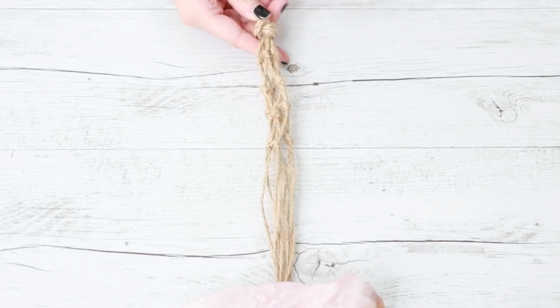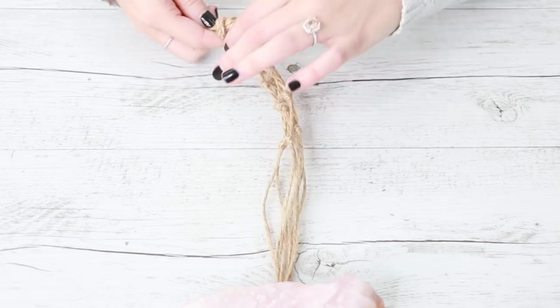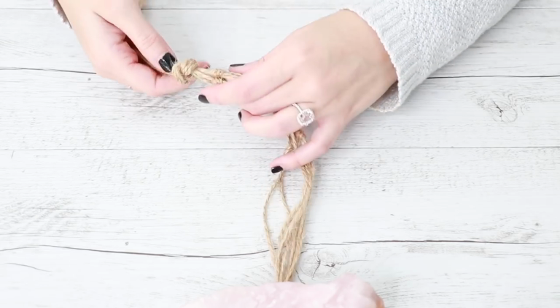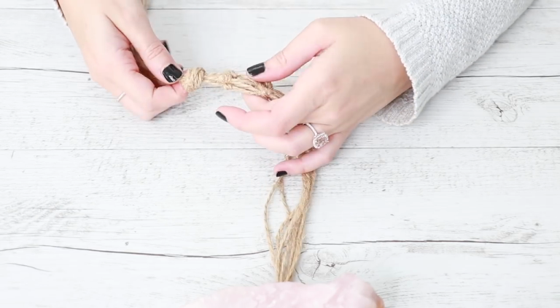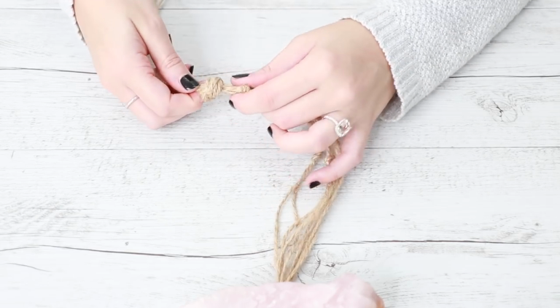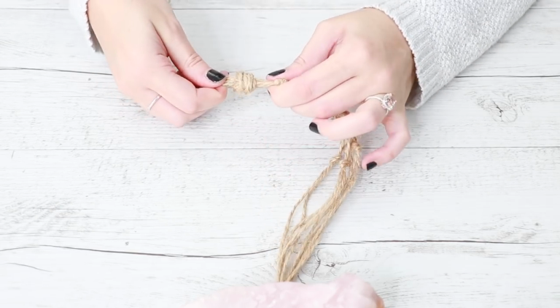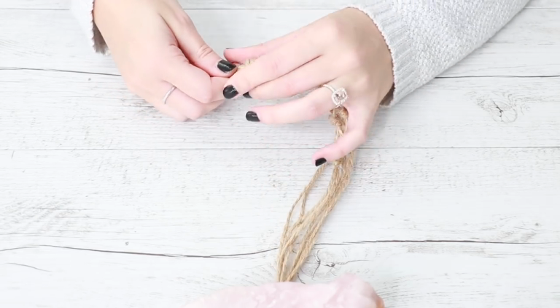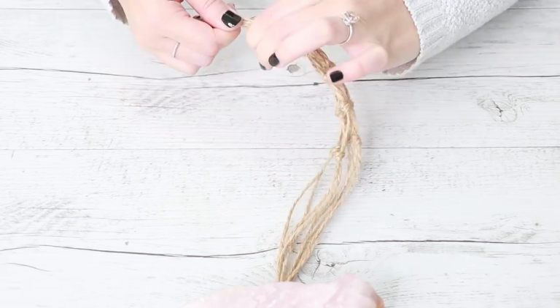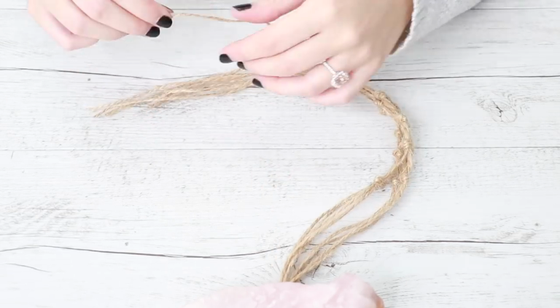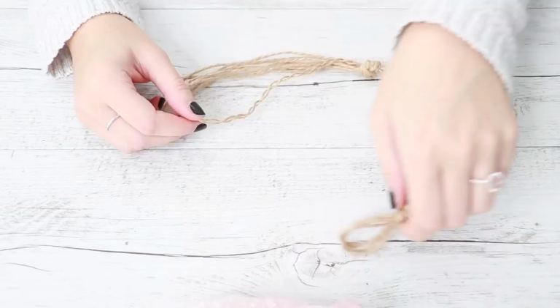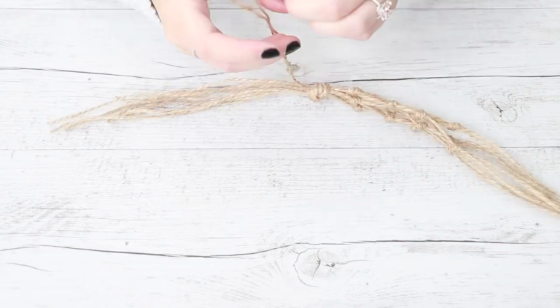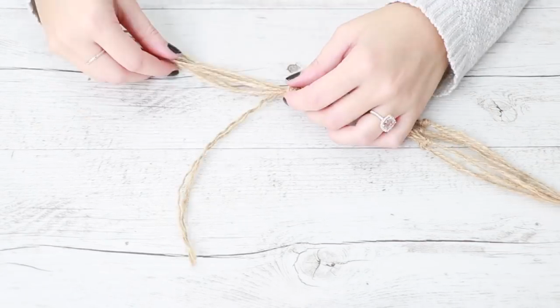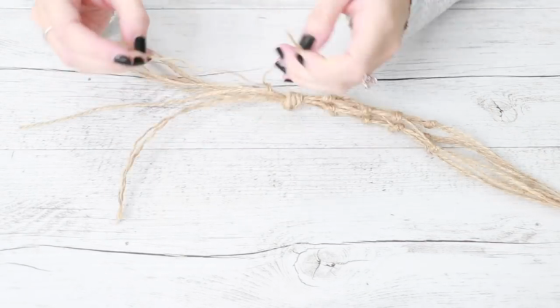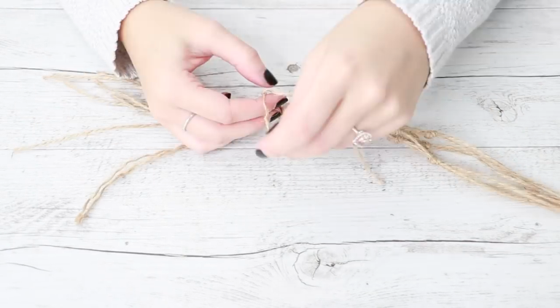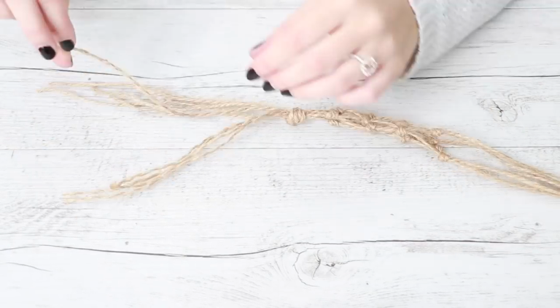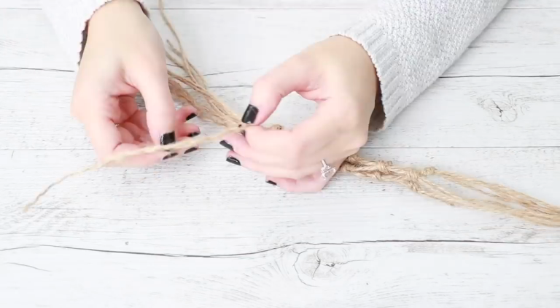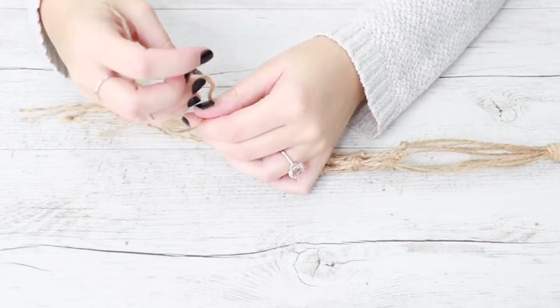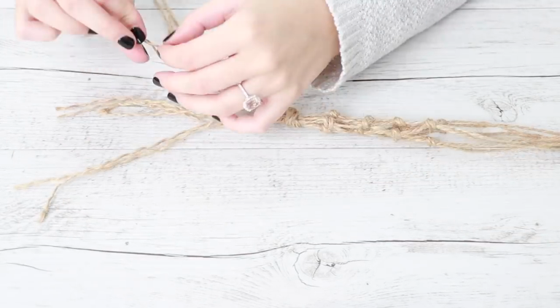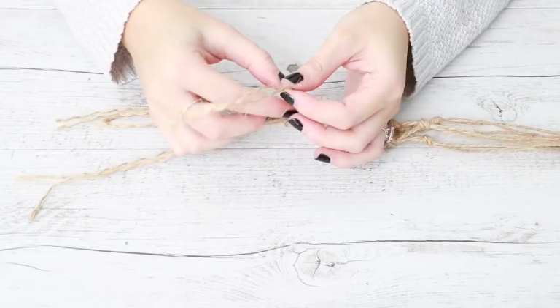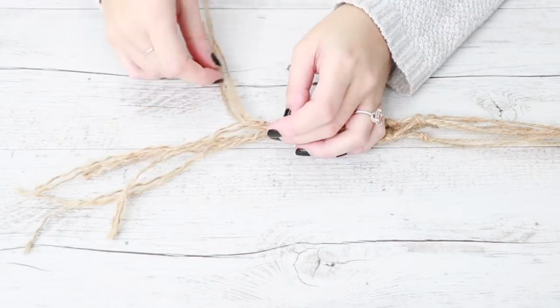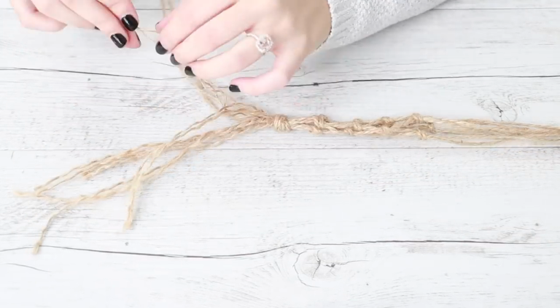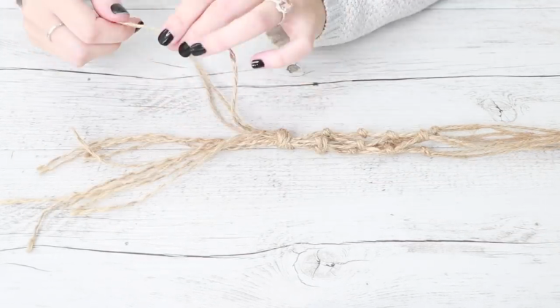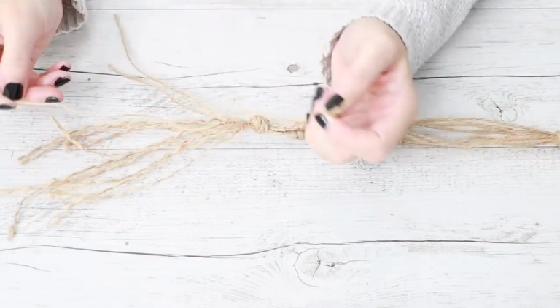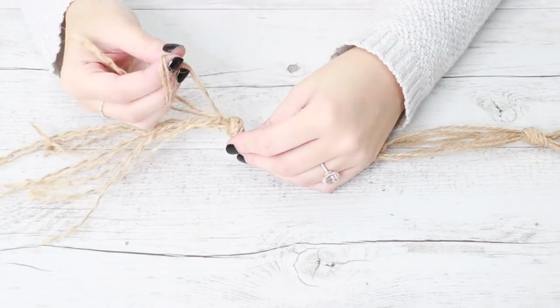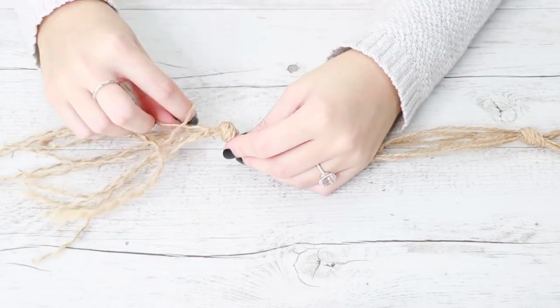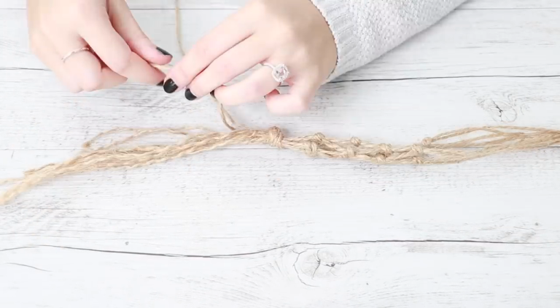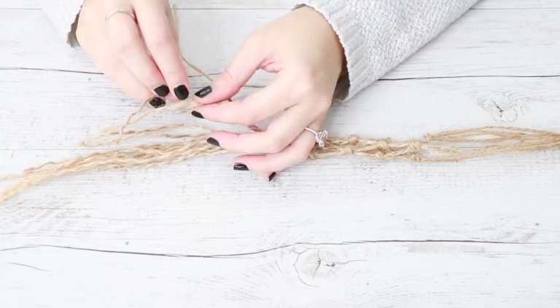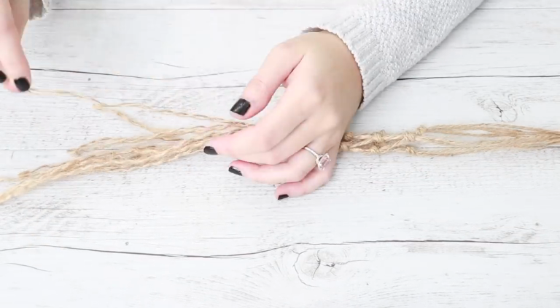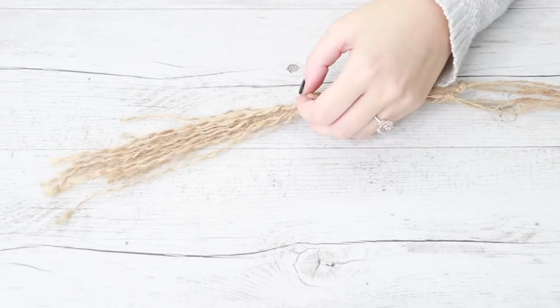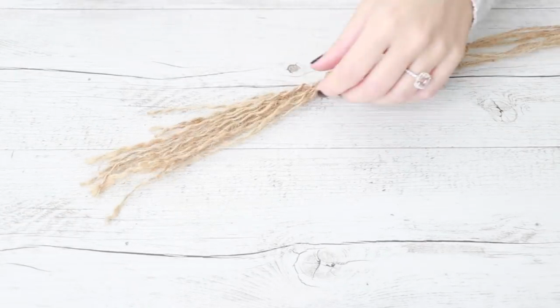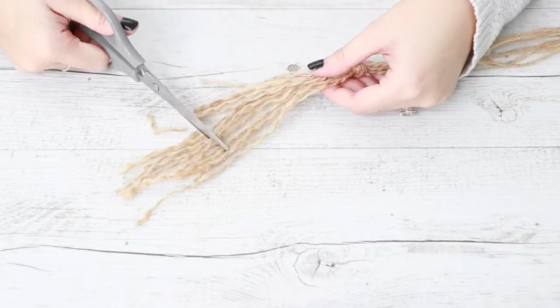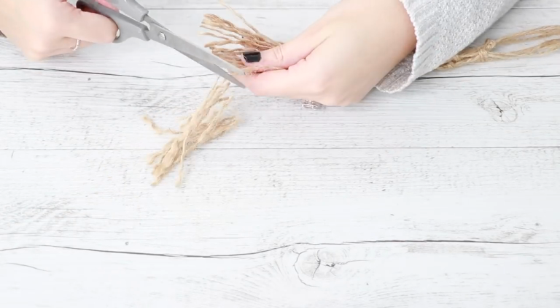You want to leave about the same amount of space that you have between your small knots. Then just unravel all of the strings and trim the bottom to neaten them up.